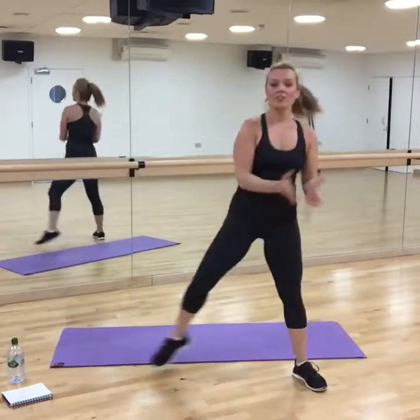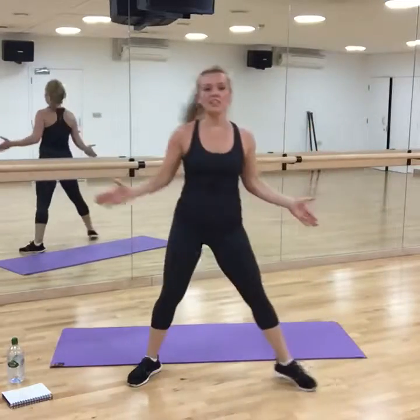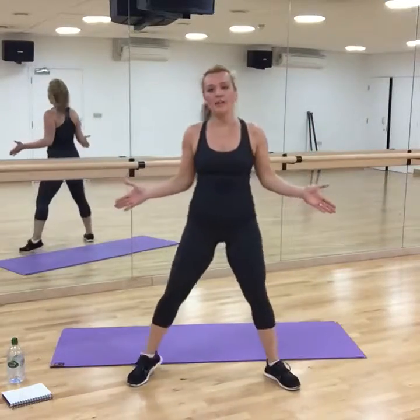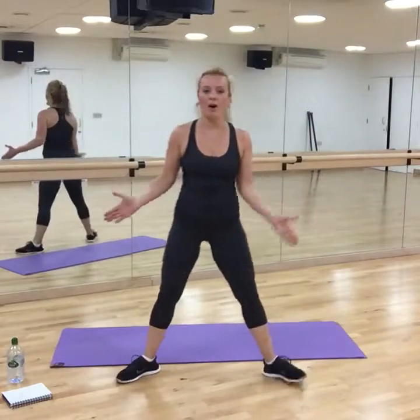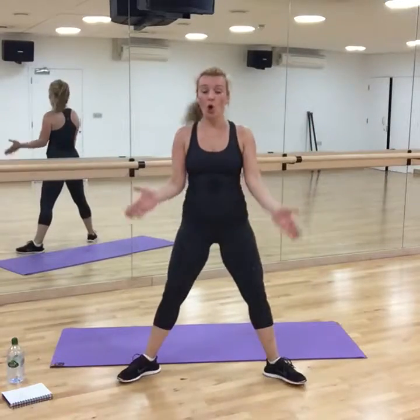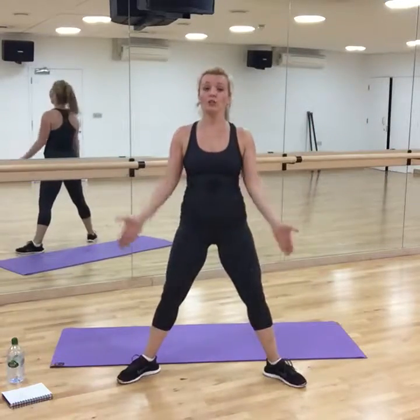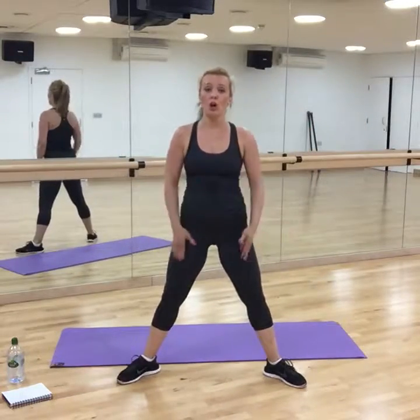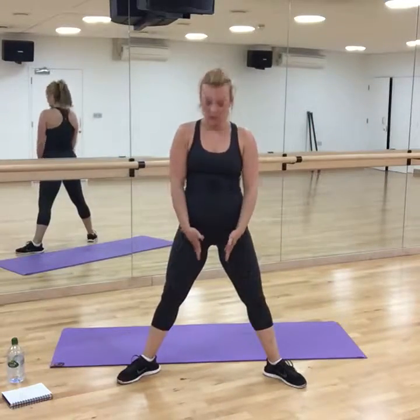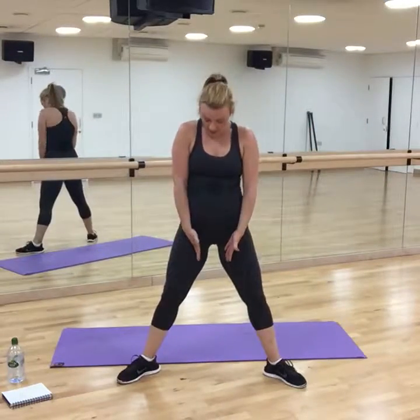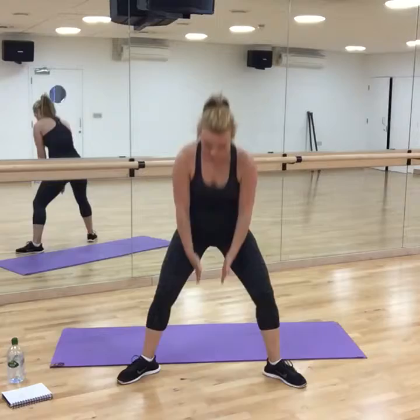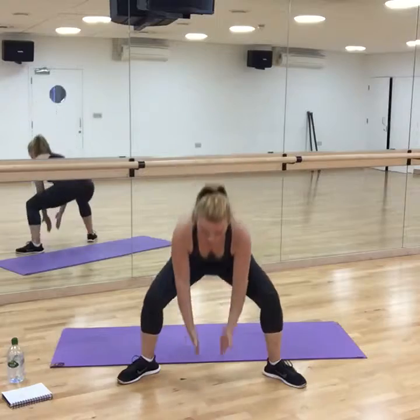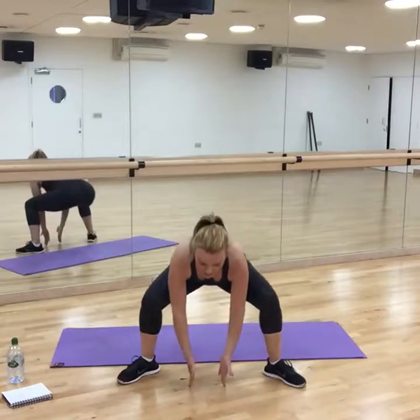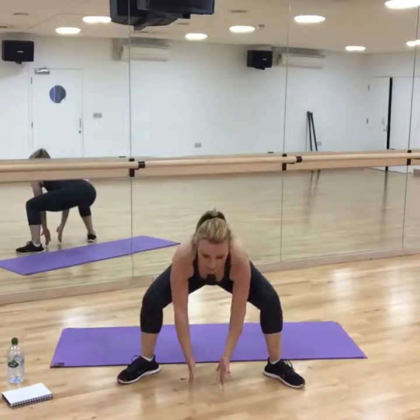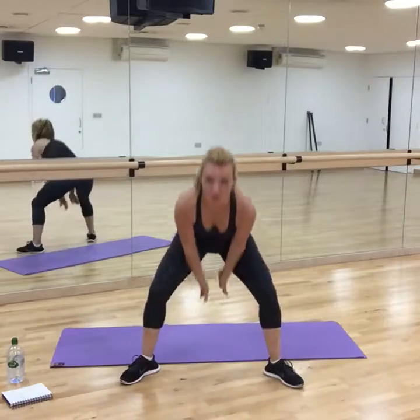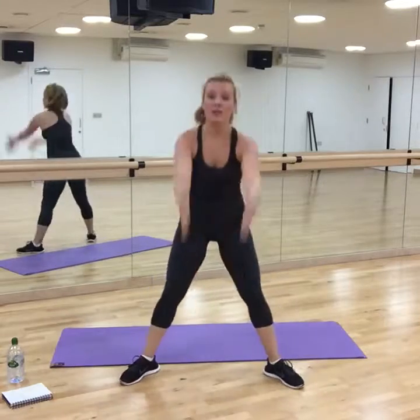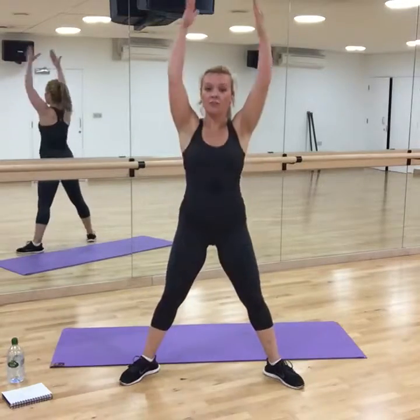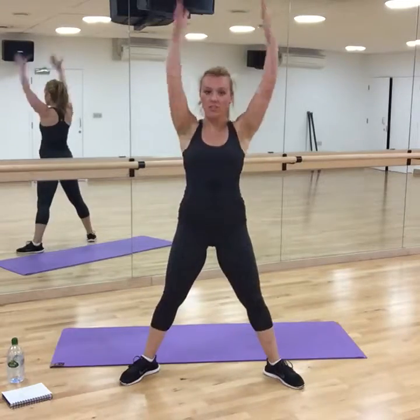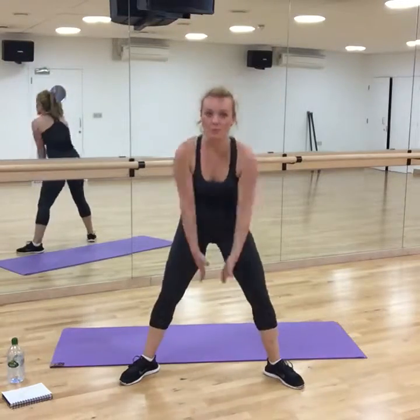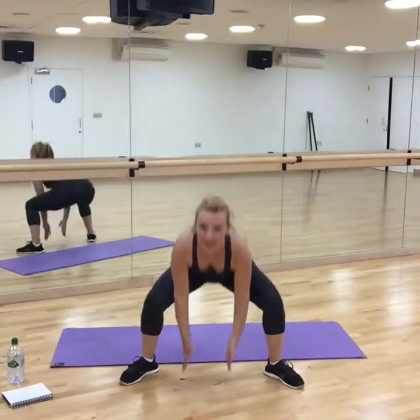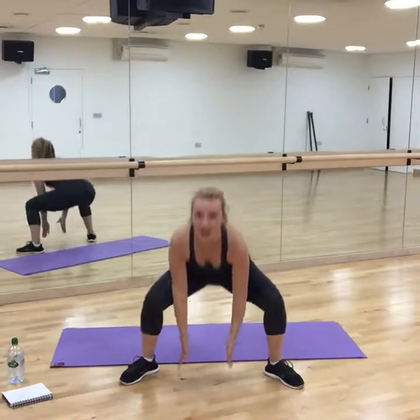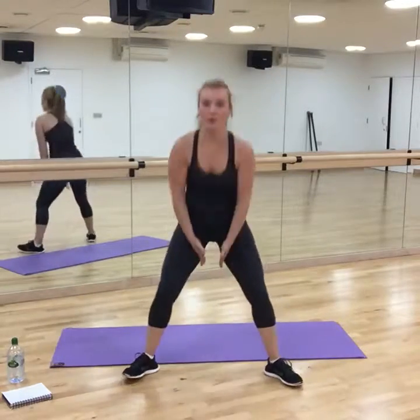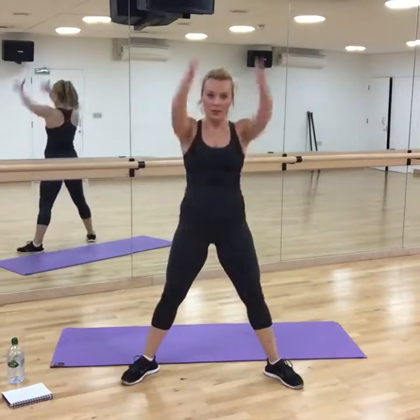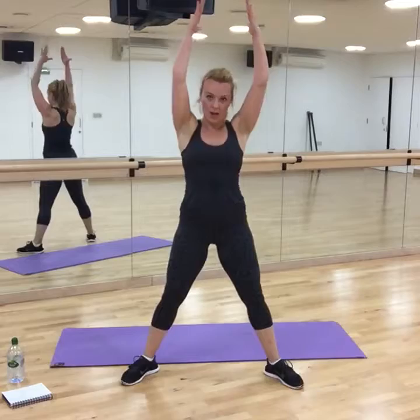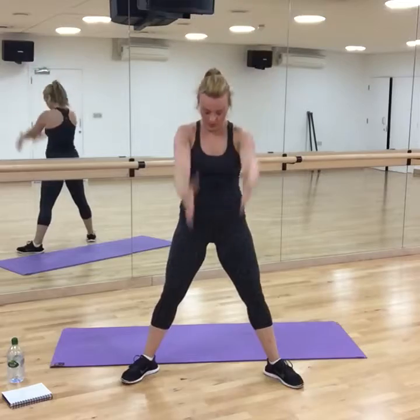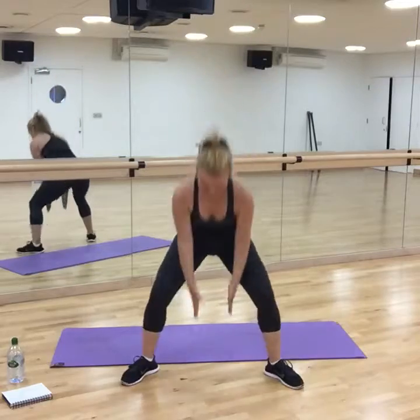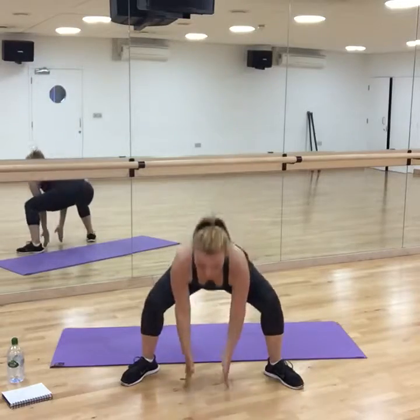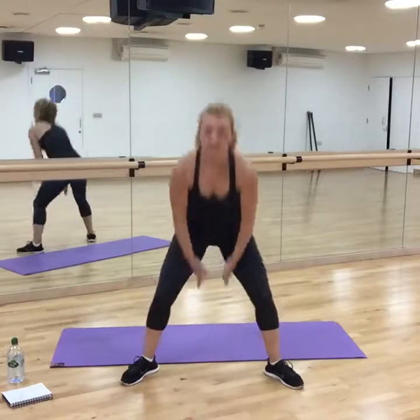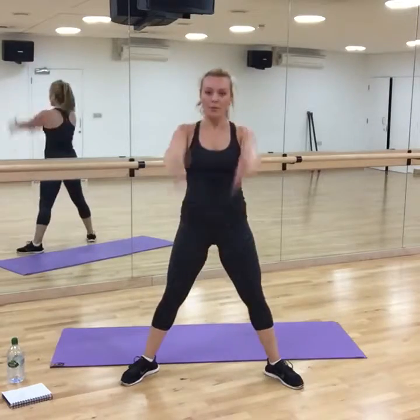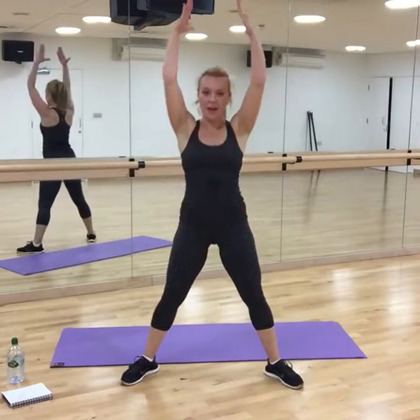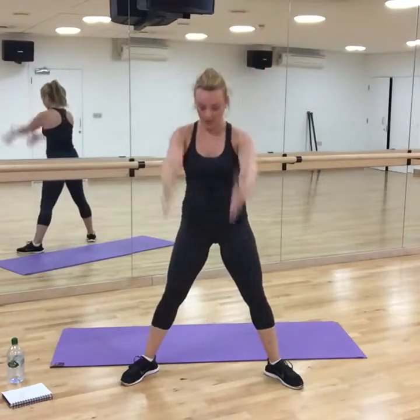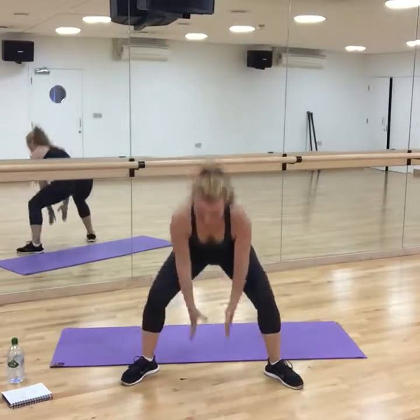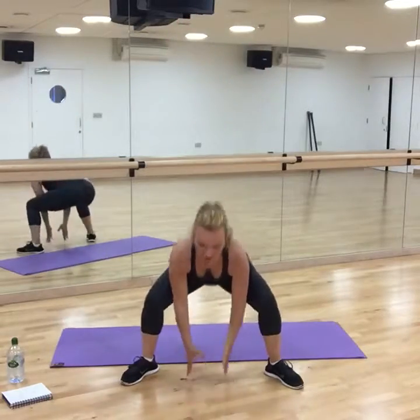Have the feet wide apart, open your toes. We're going to try to tap the bottom and reach arms above your head. Tap. Up. Tap and up.